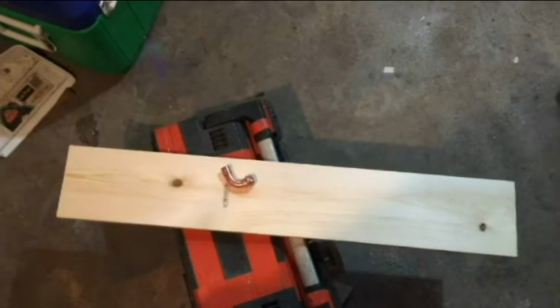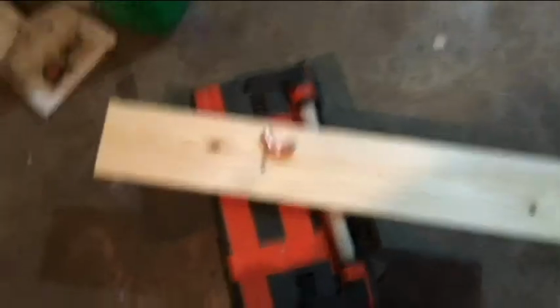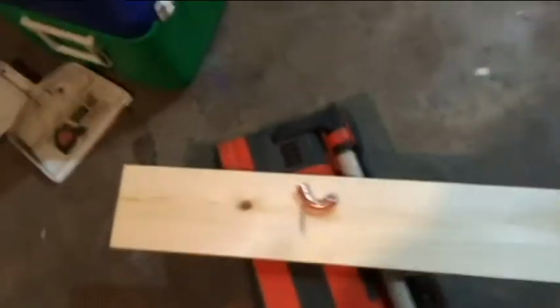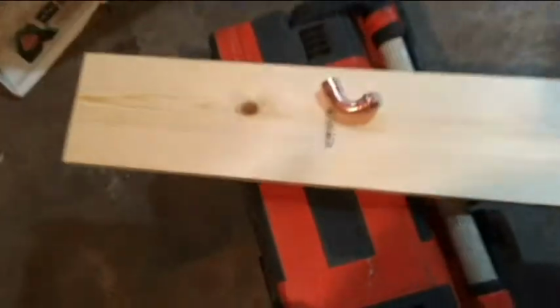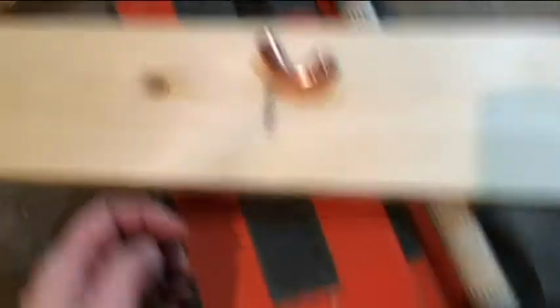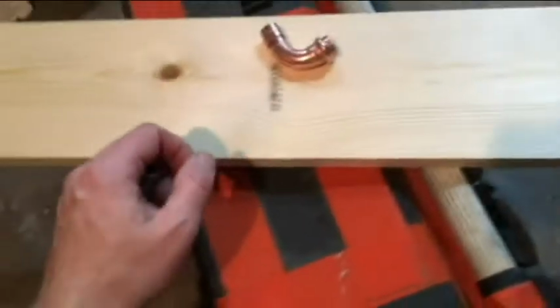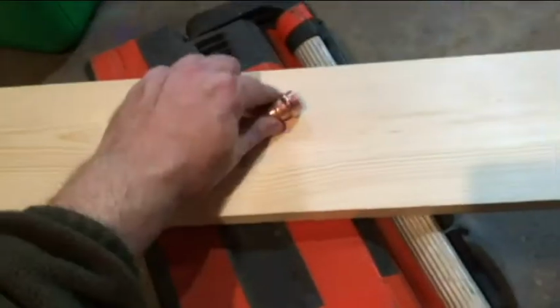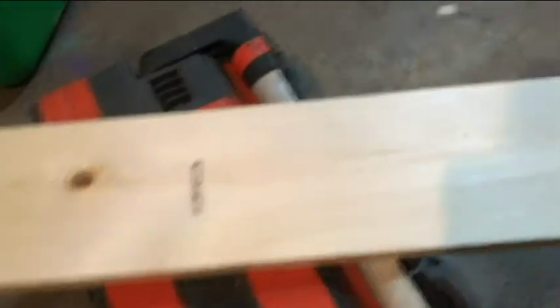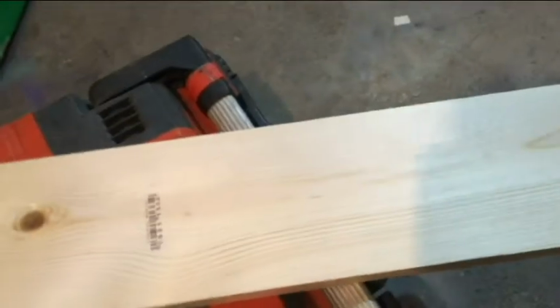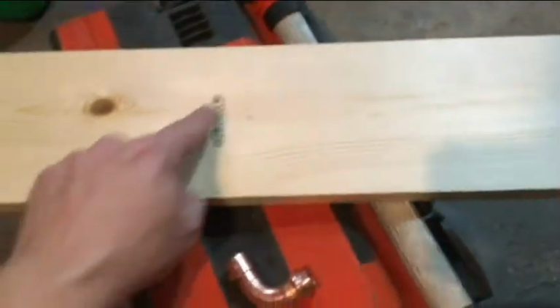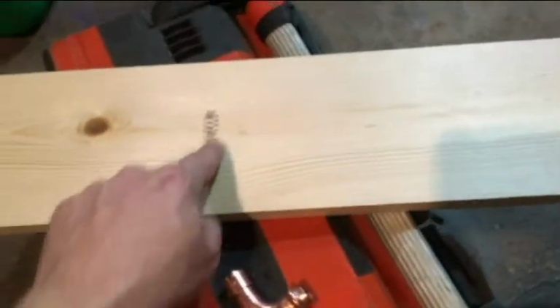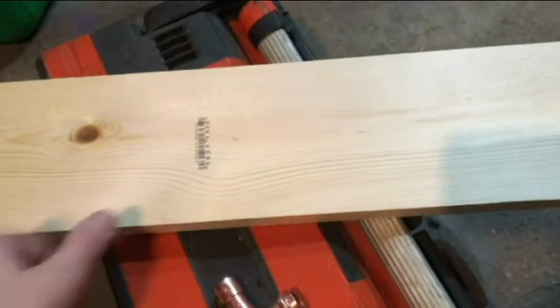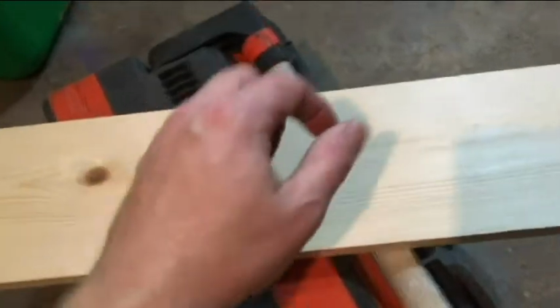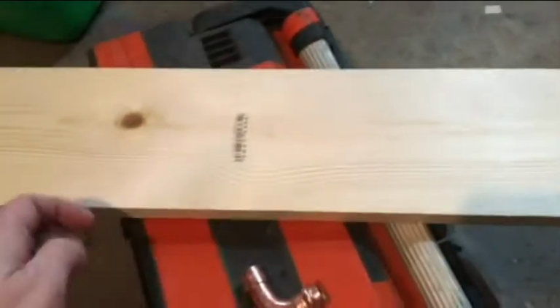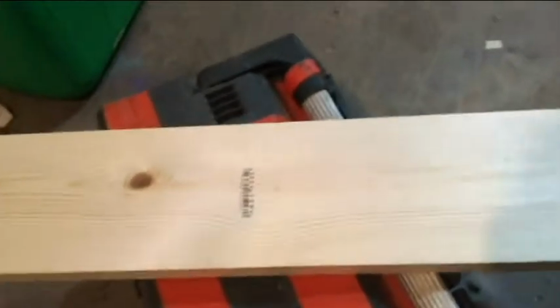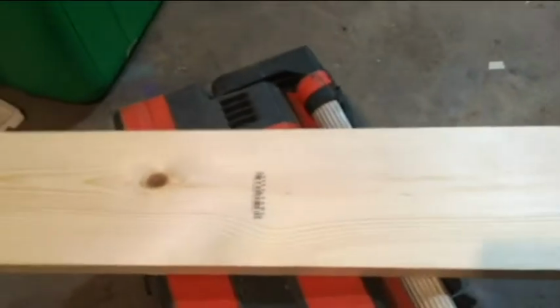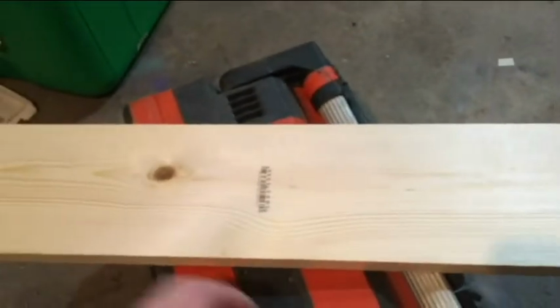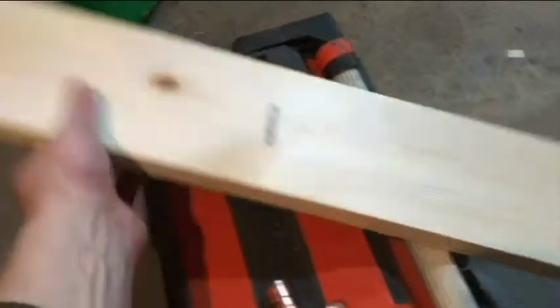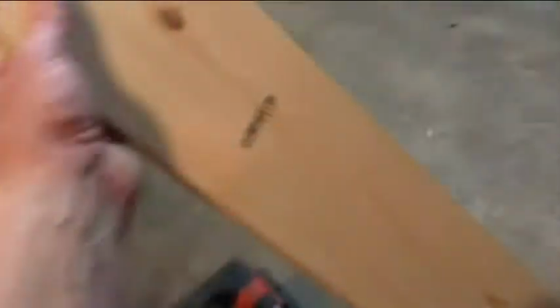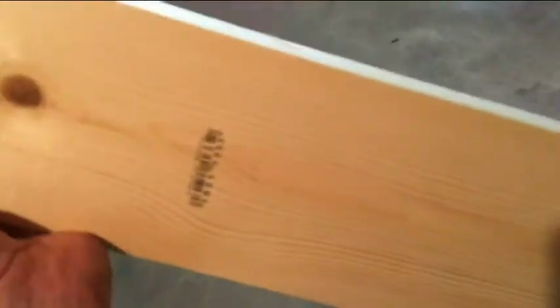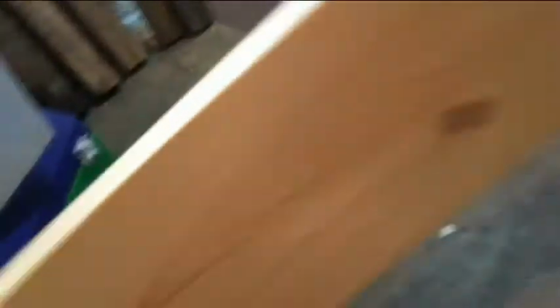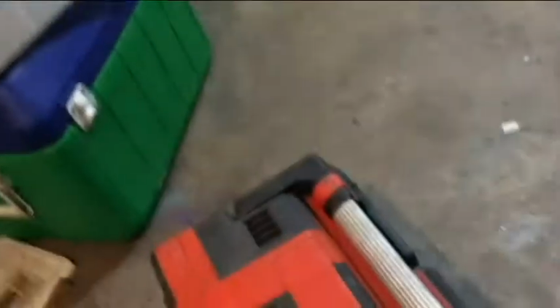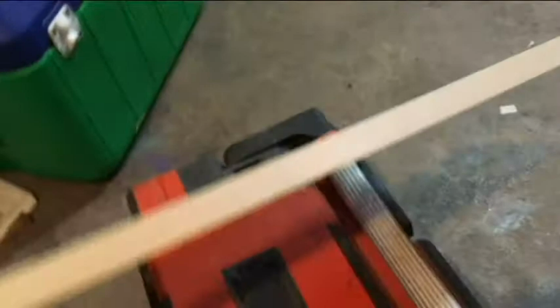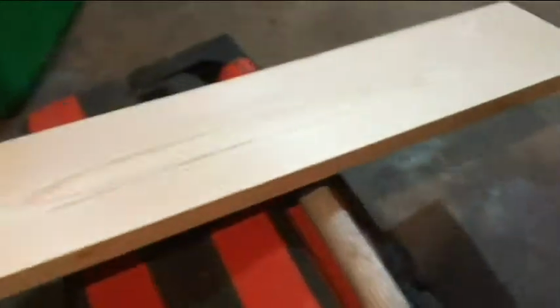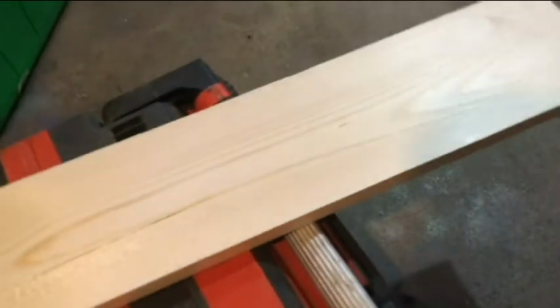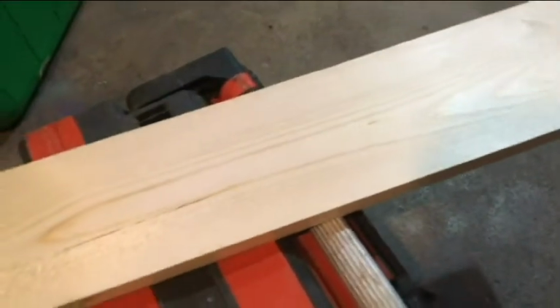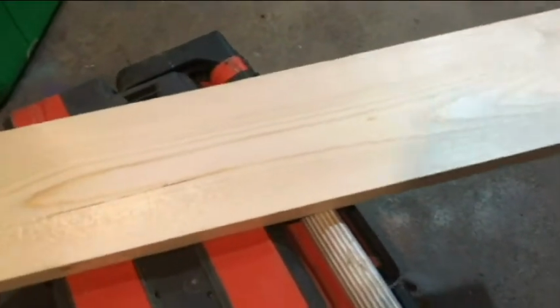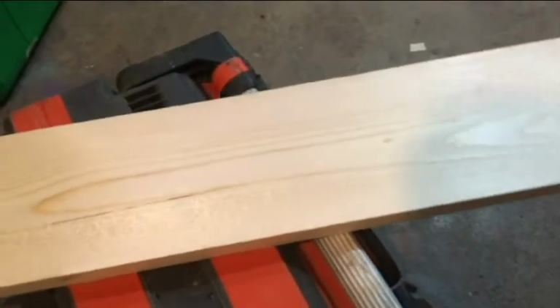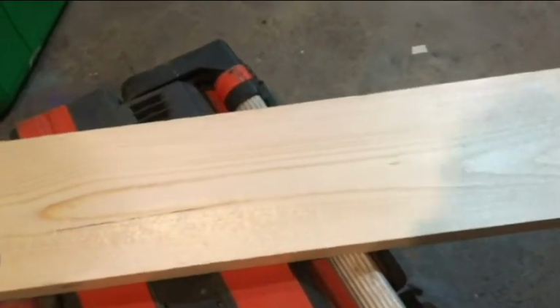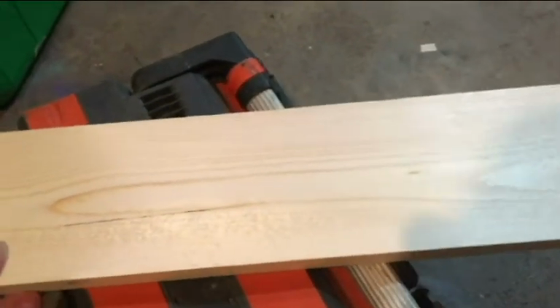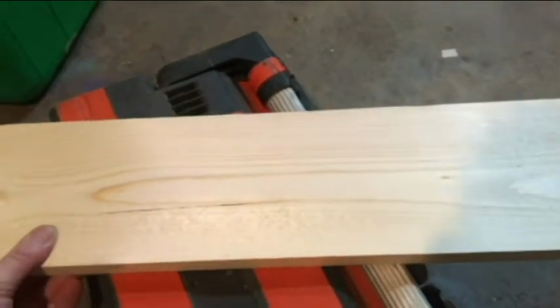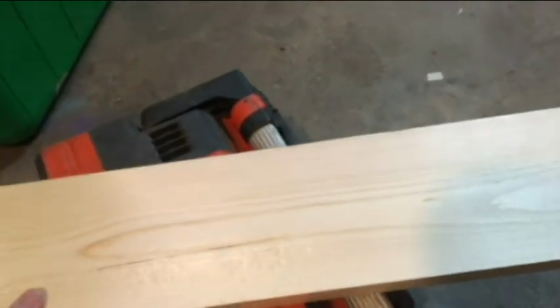It's still December 10th, and another indoor winter project I'm going to do here. I'm going to sand all this stuff off, because I got a cheap $0.95 piece of 1x6 from Menards.